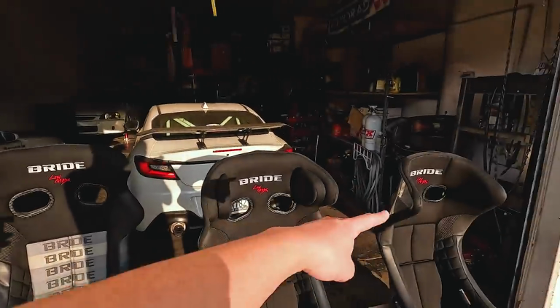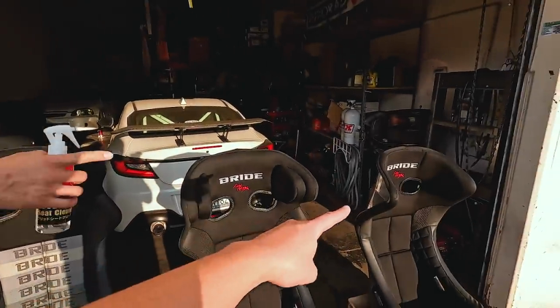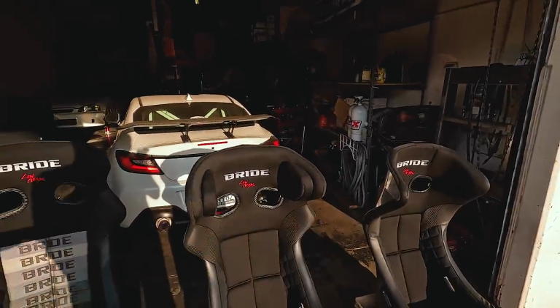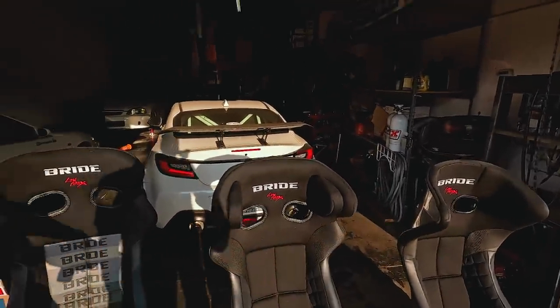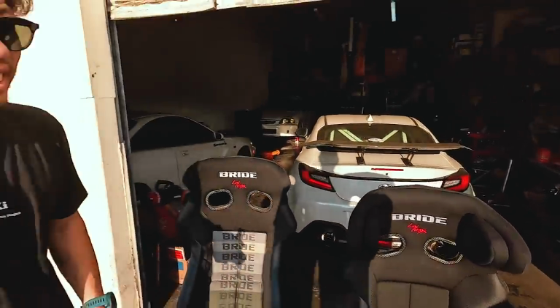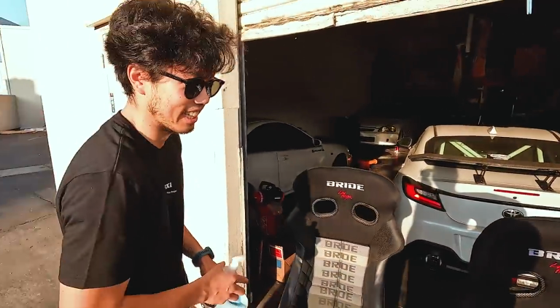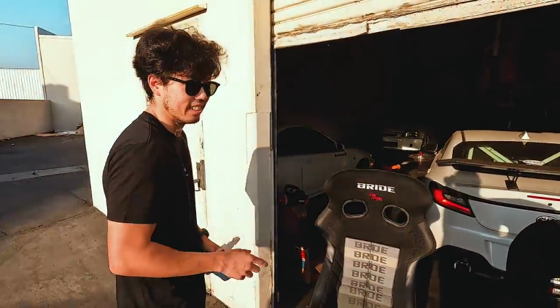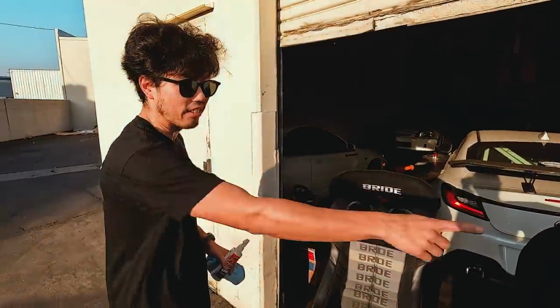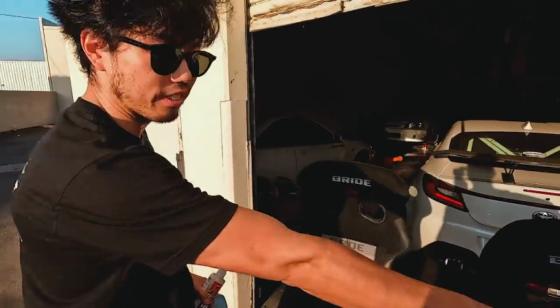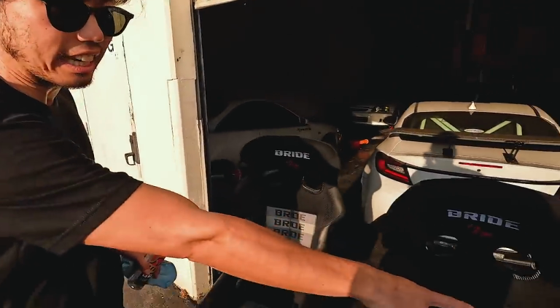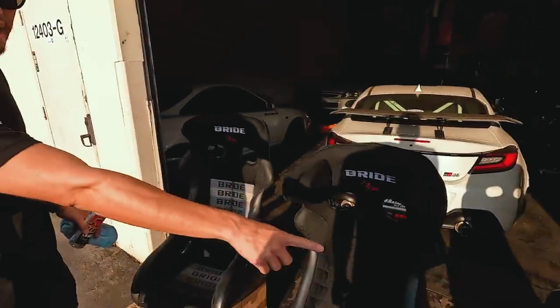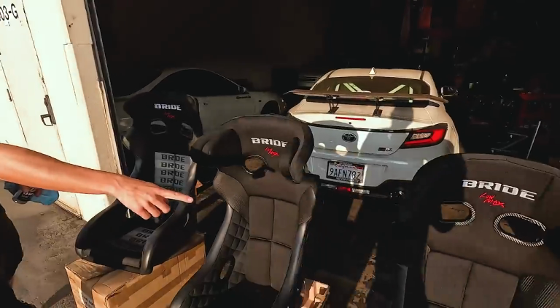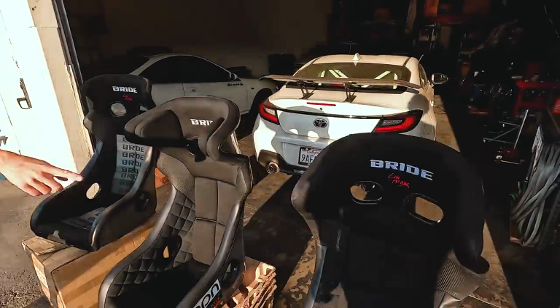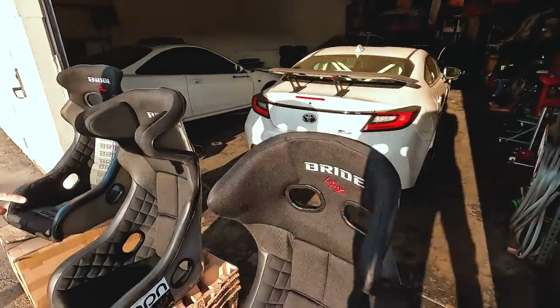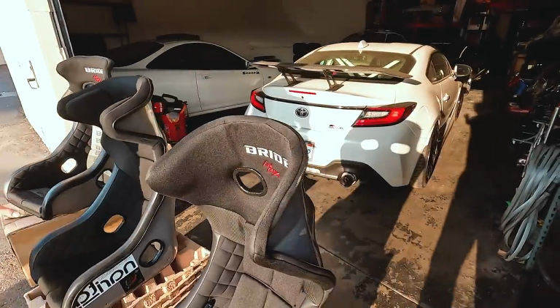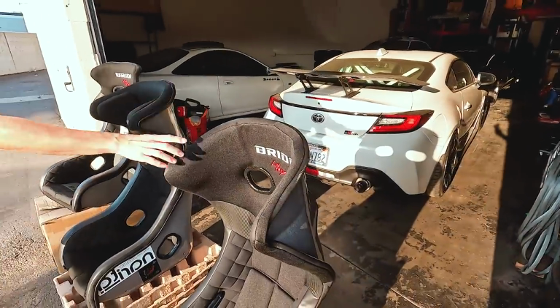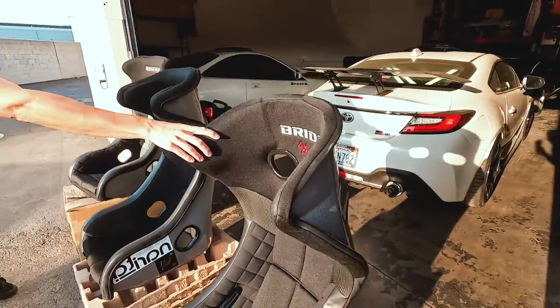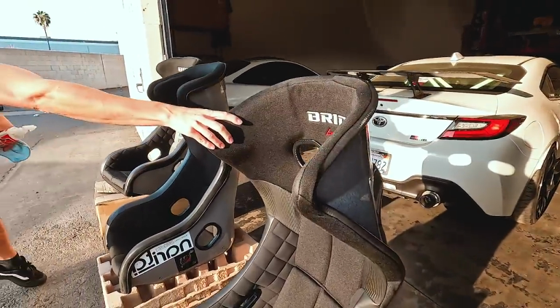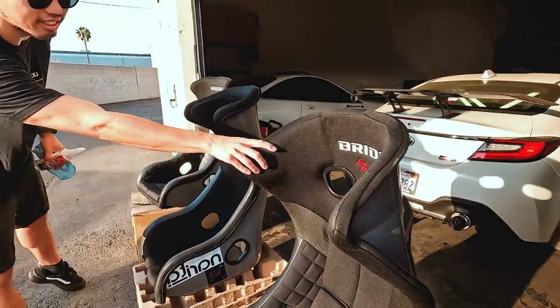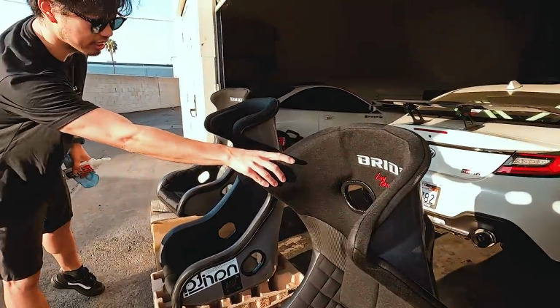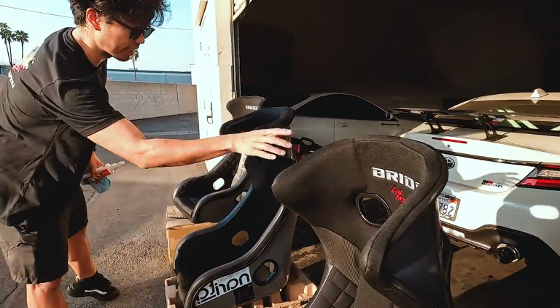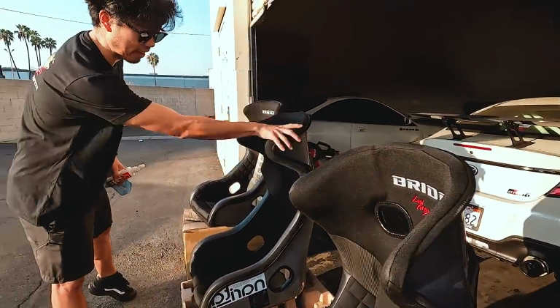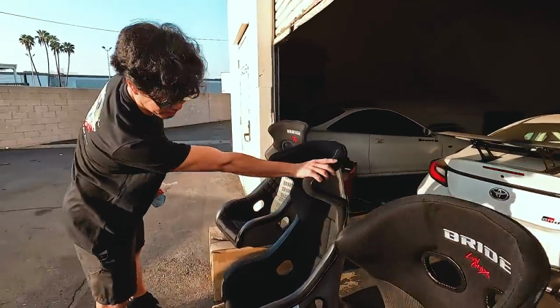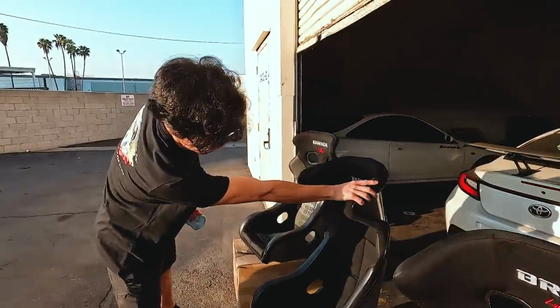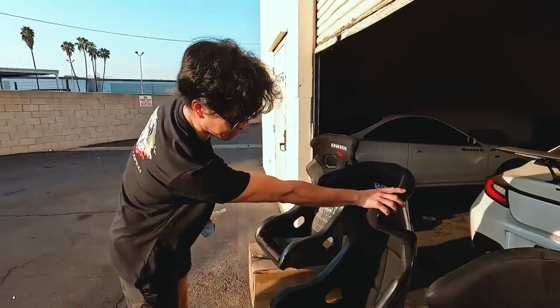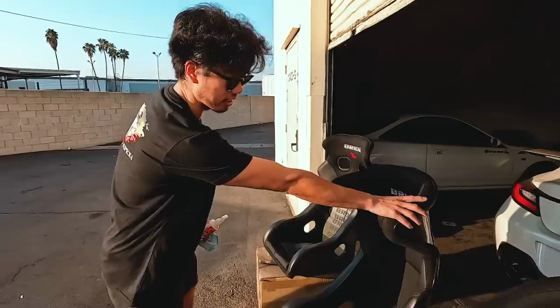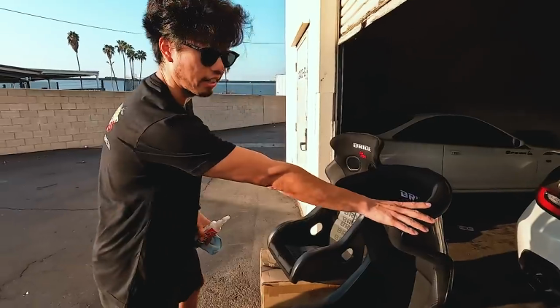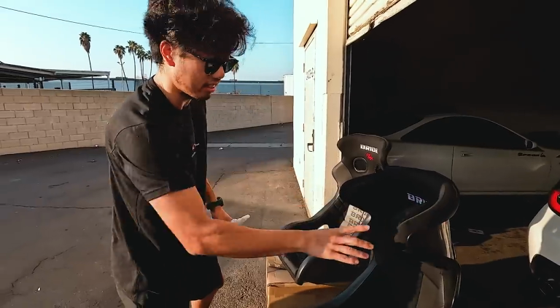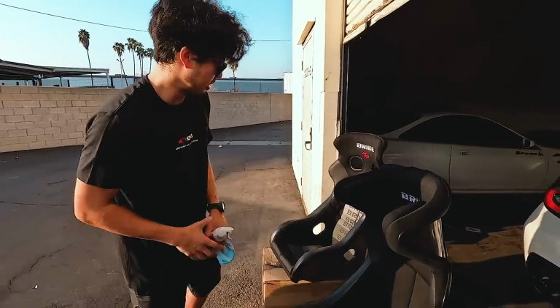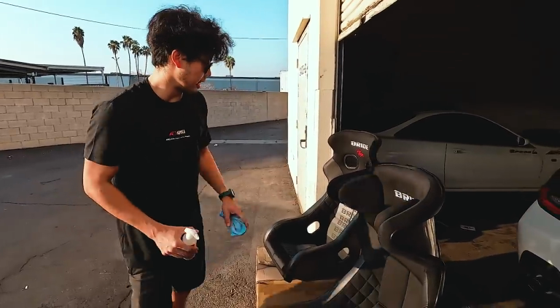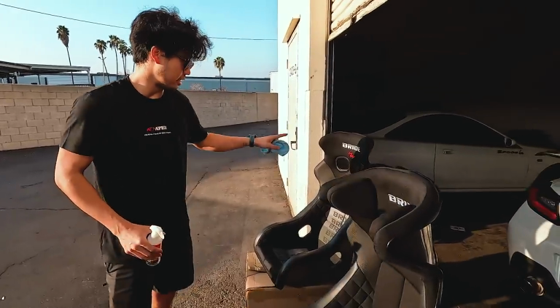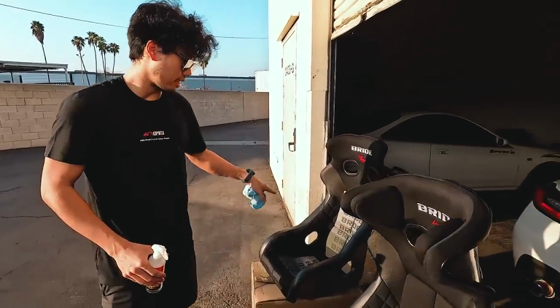So that one's for the track. This is the new Zero MS. This one that came out of my EK — this is the Zero RS. And then this is the Zero CS.